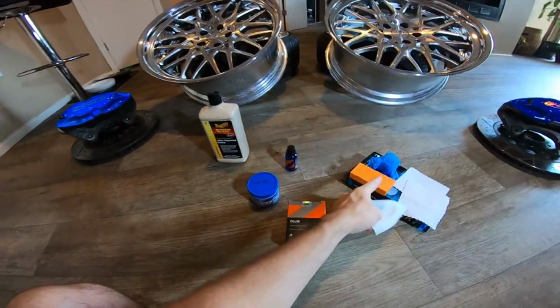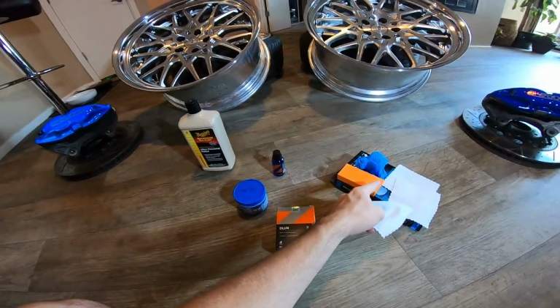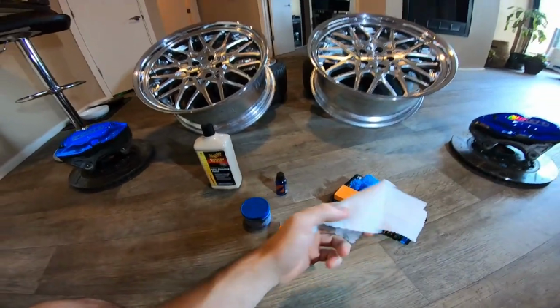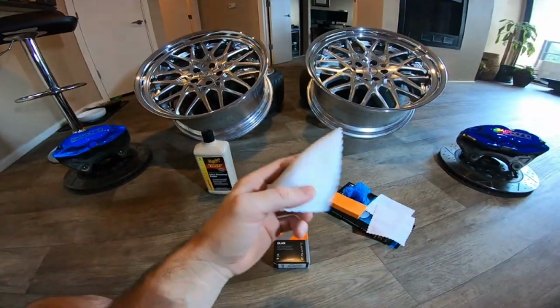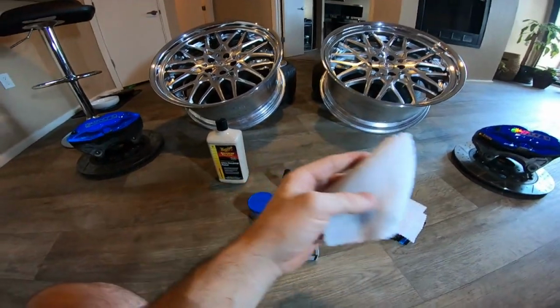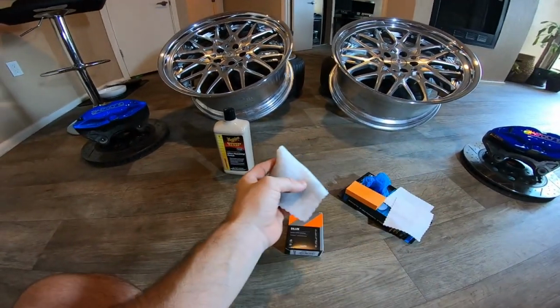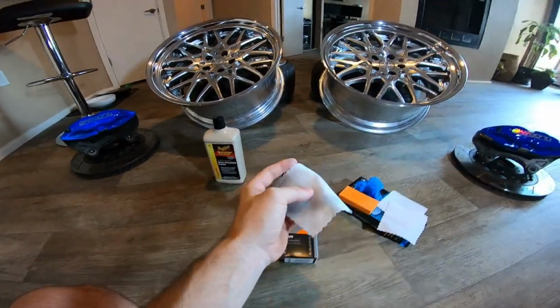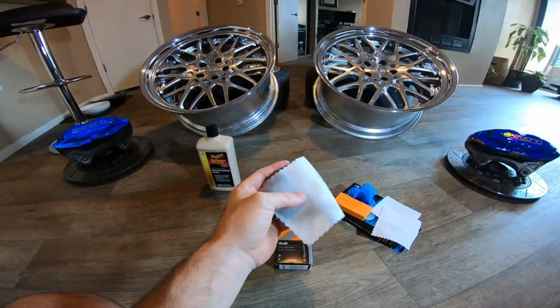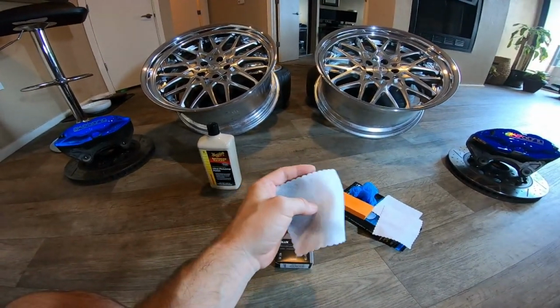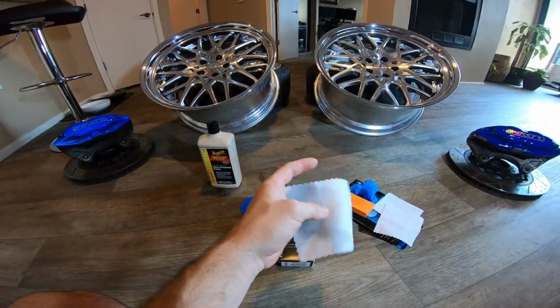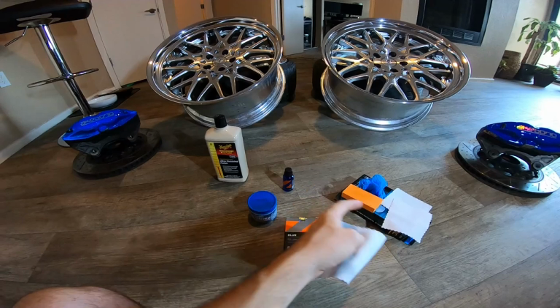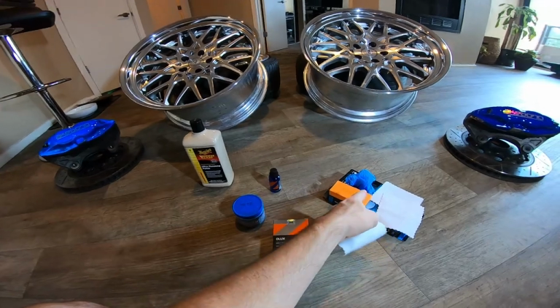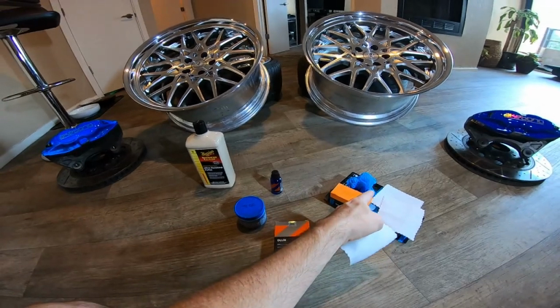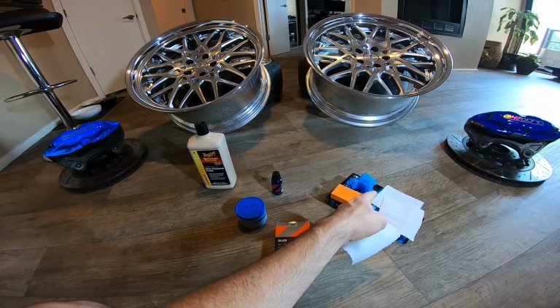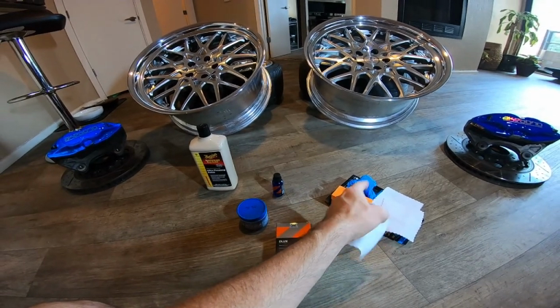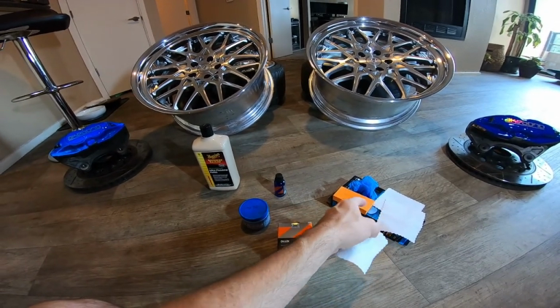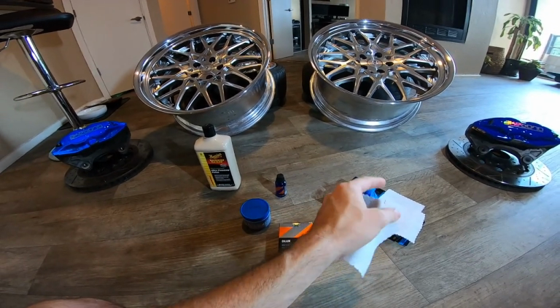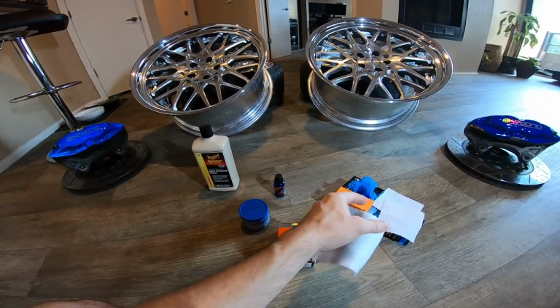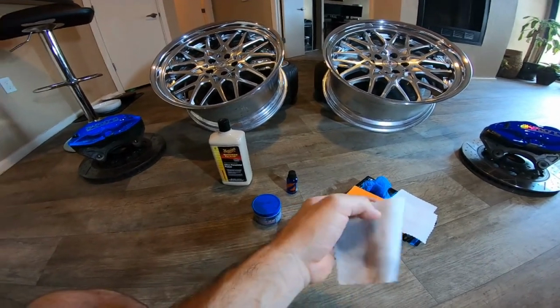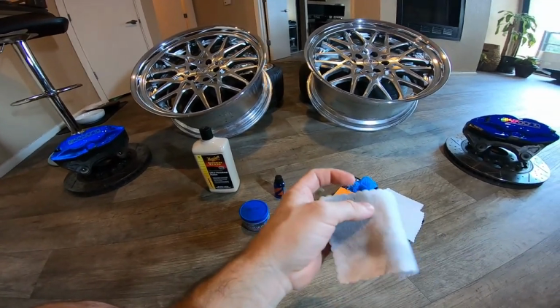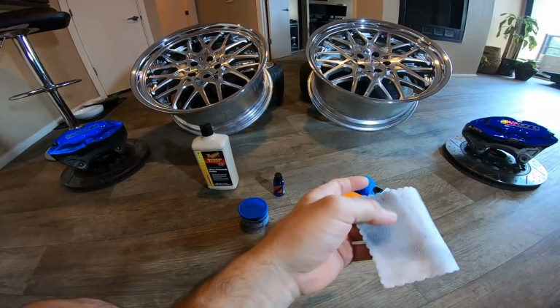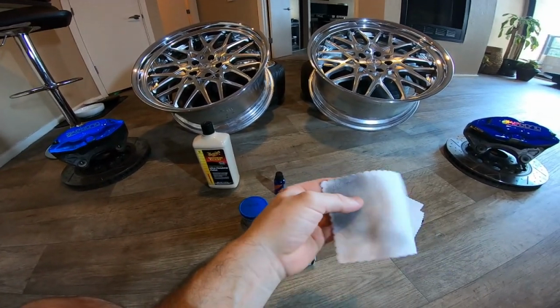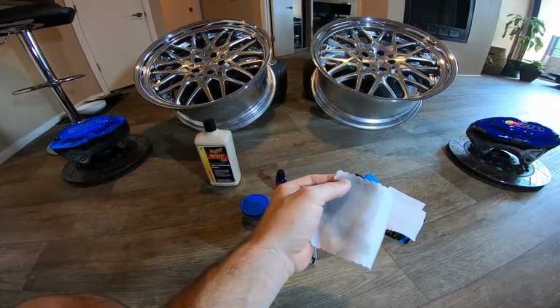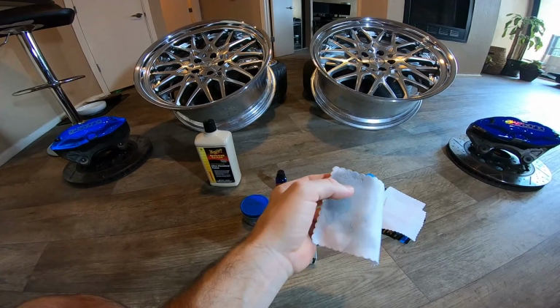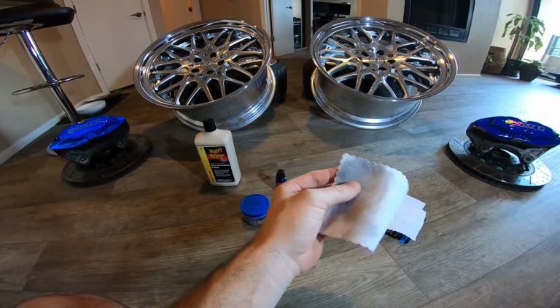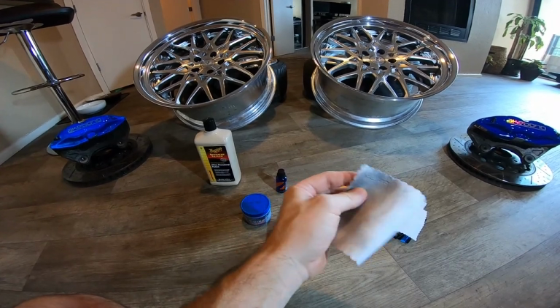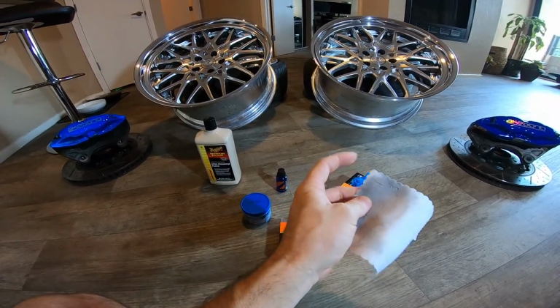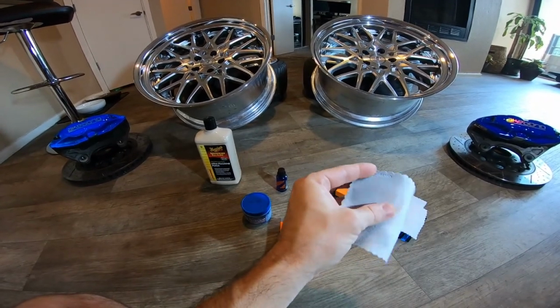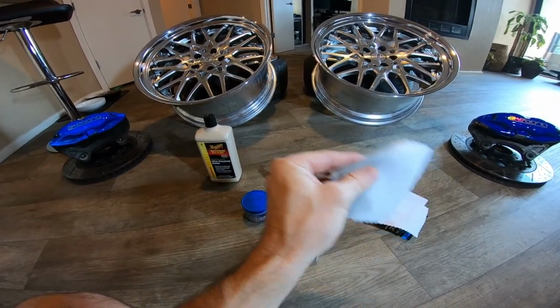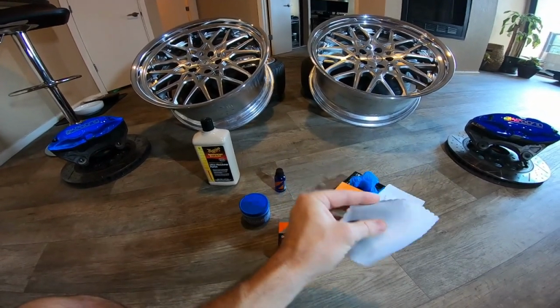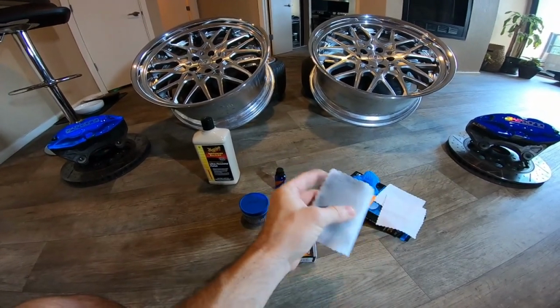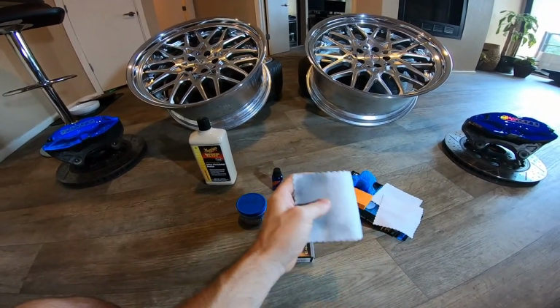You can use the foam pad, but what I've done in my experience is I find it easier to just take a rubber glove — I put two on because it kind of goes through one — and I fold it over and rub wherever I want in between the spokes.